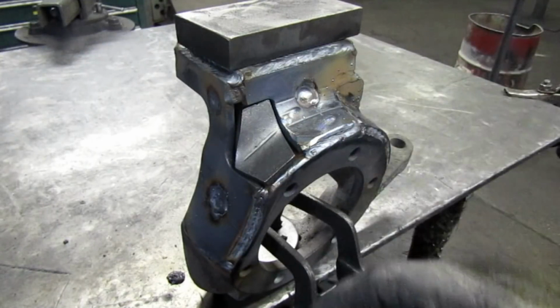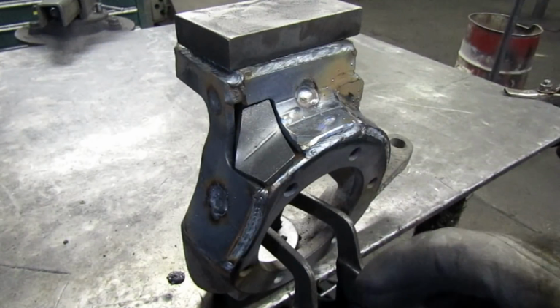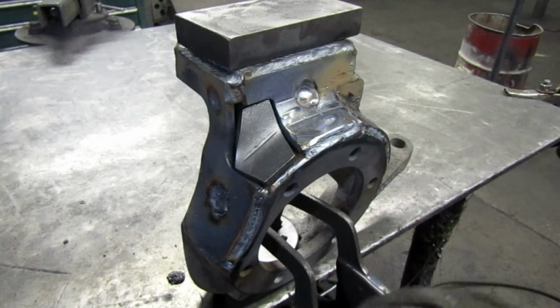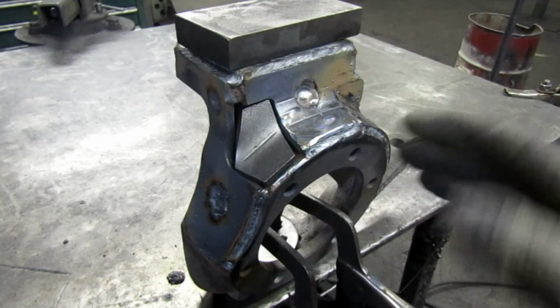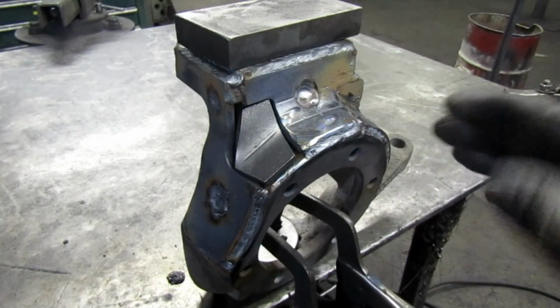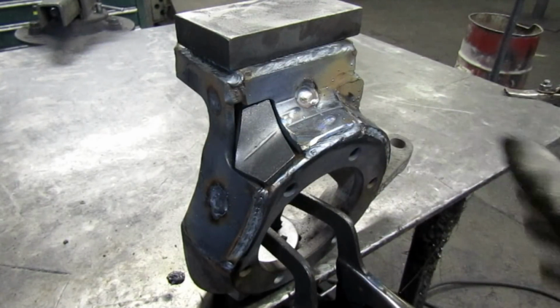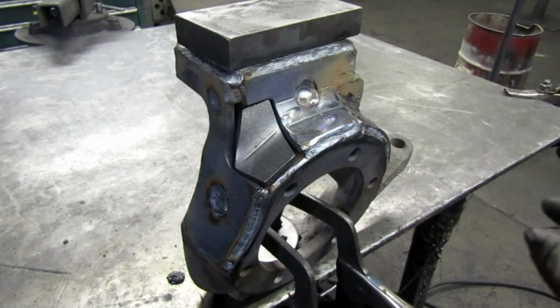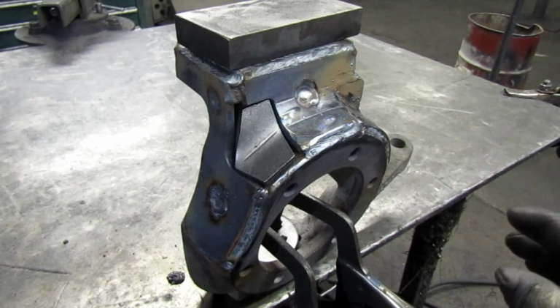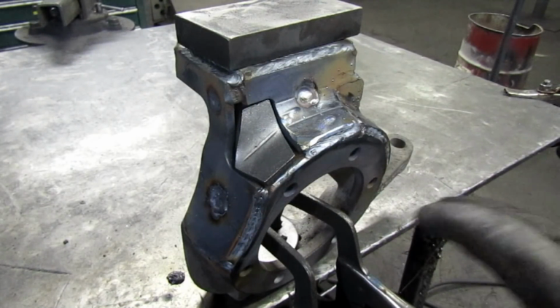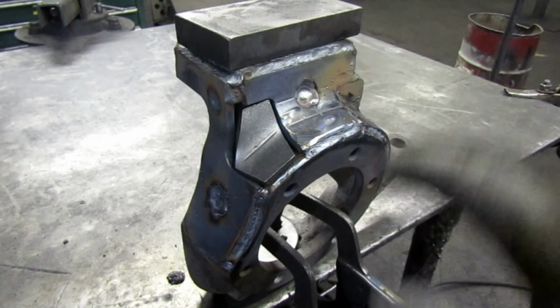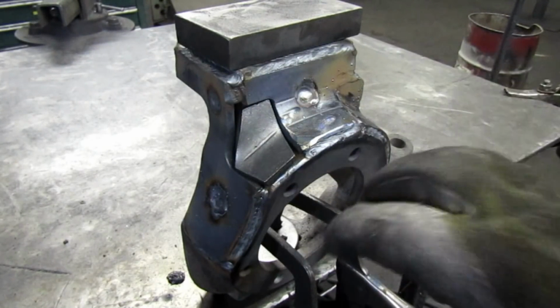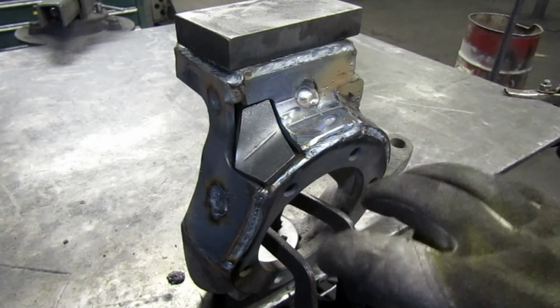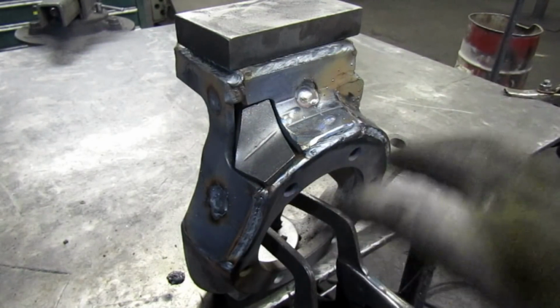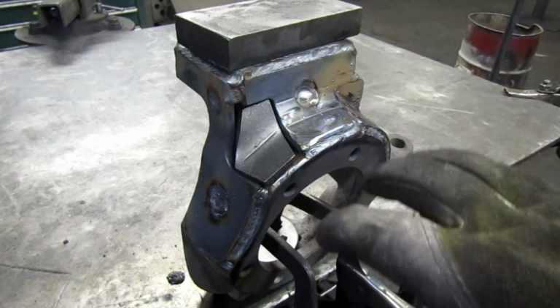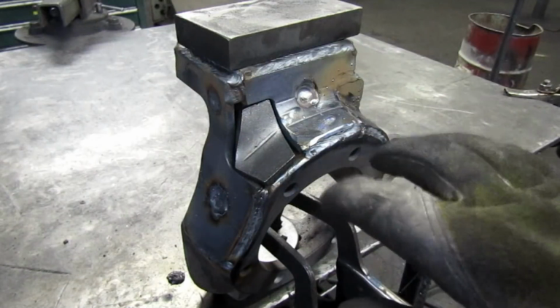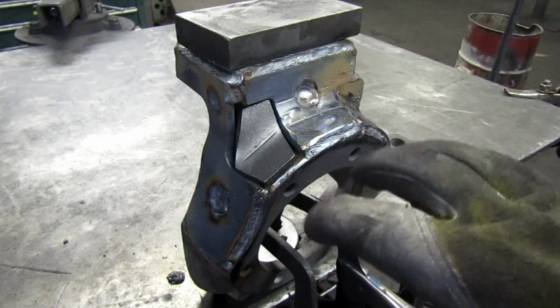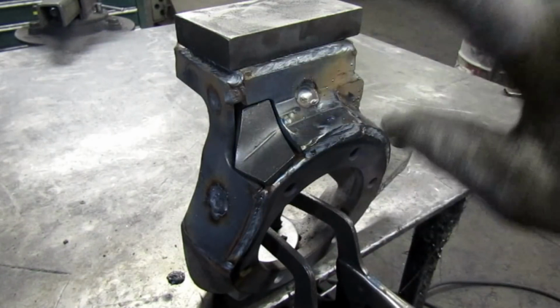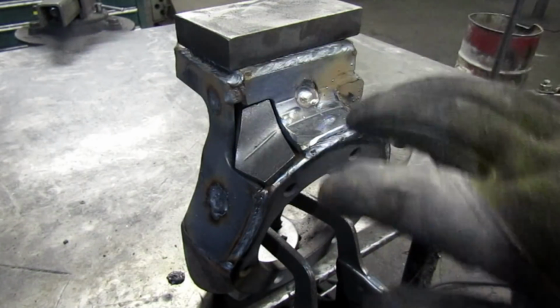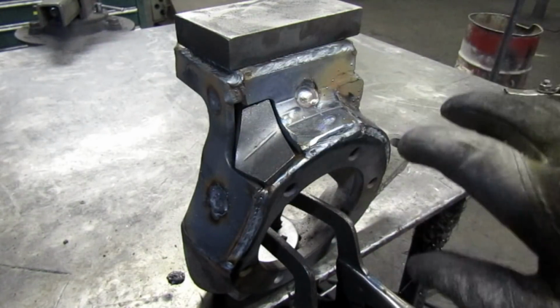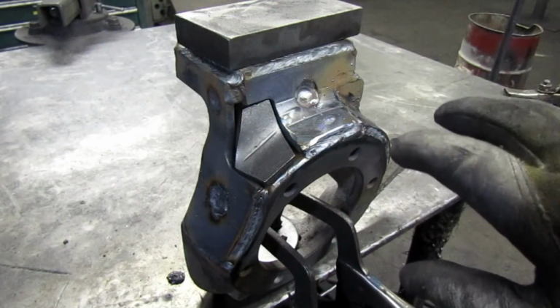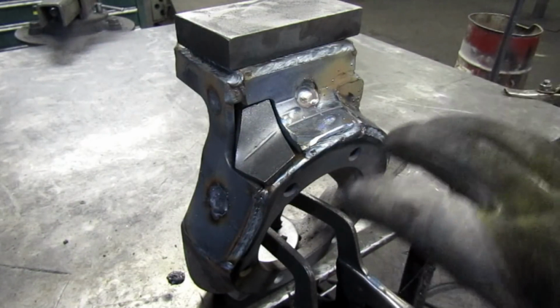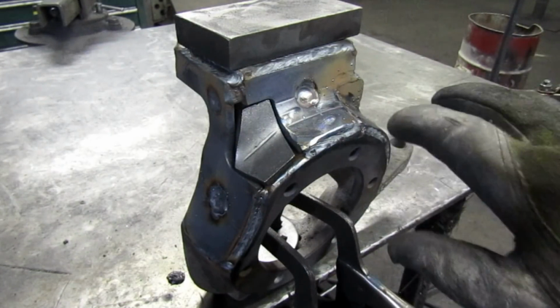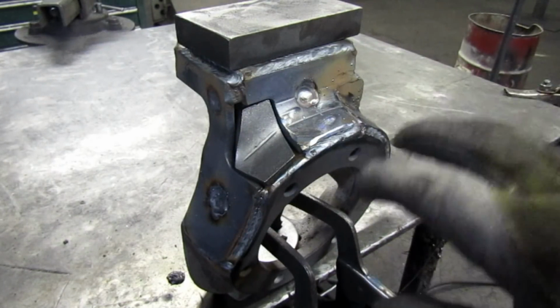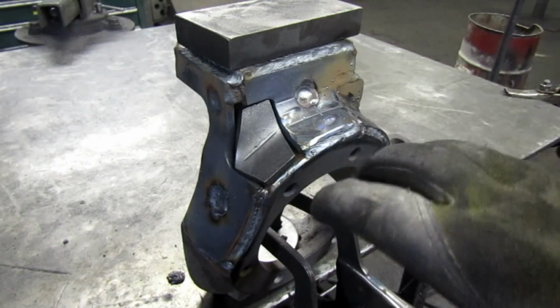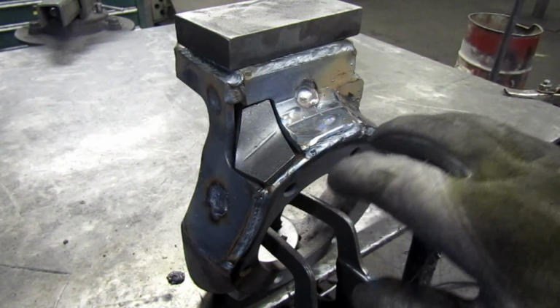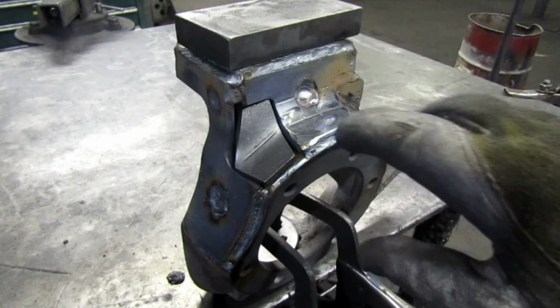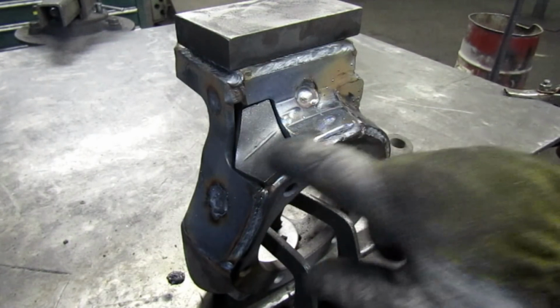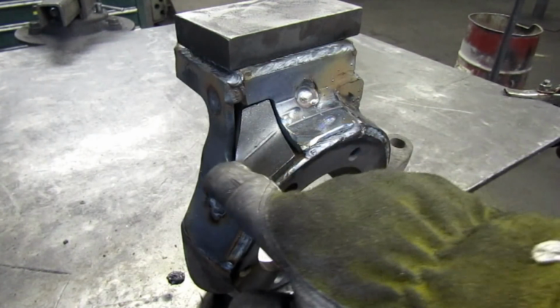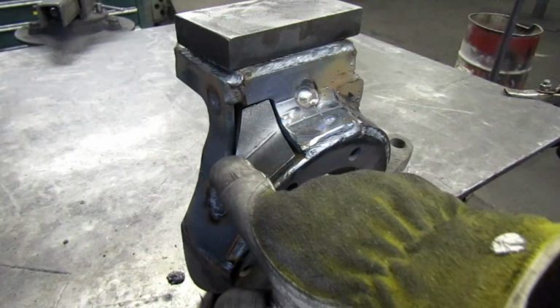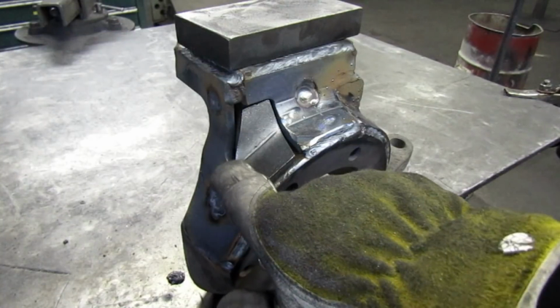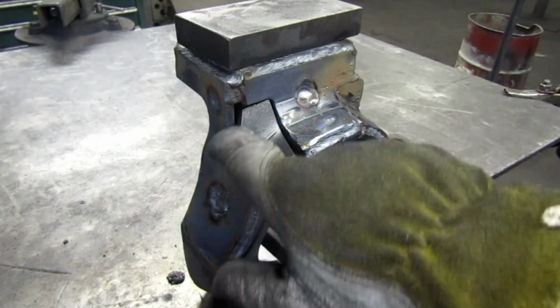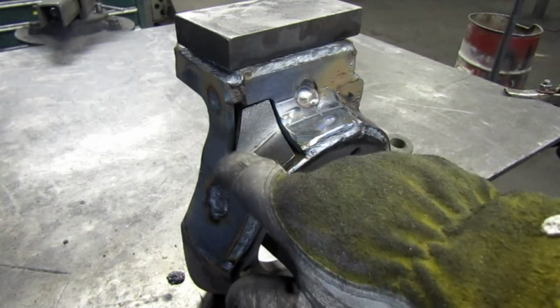Then you can grind it down and make it all pretty later, but do all your heat now — you don't want to do that all later and get it all hot again. I'm going to take this corner back a little bit.